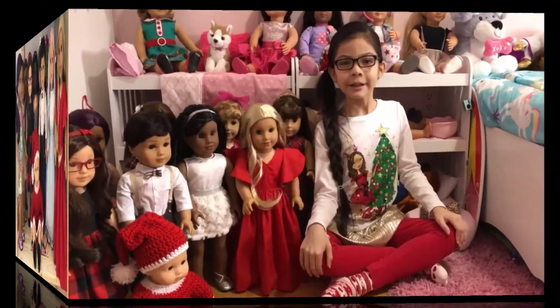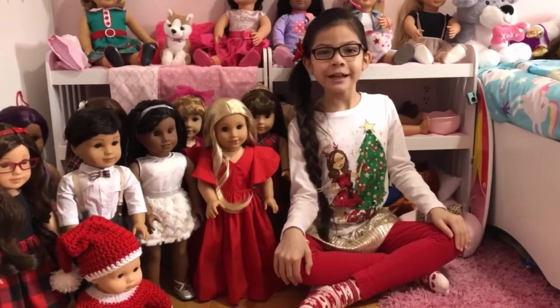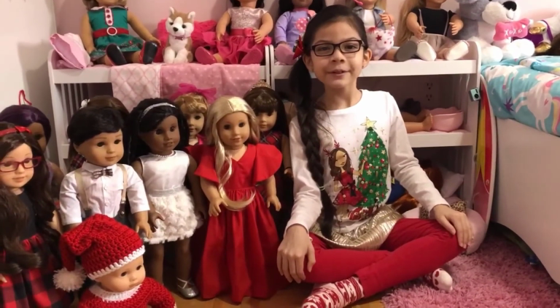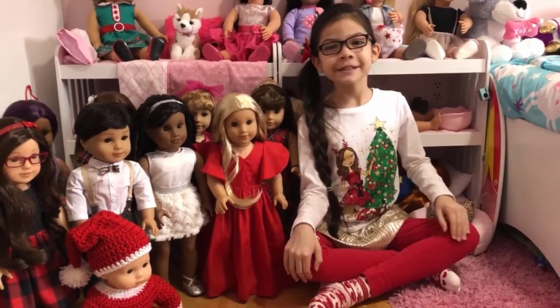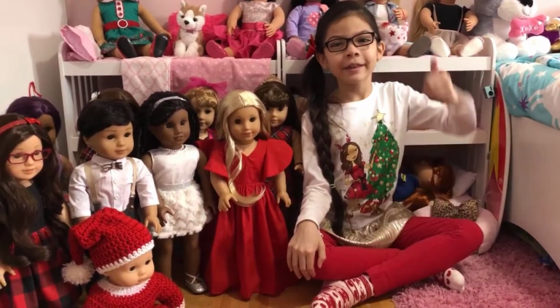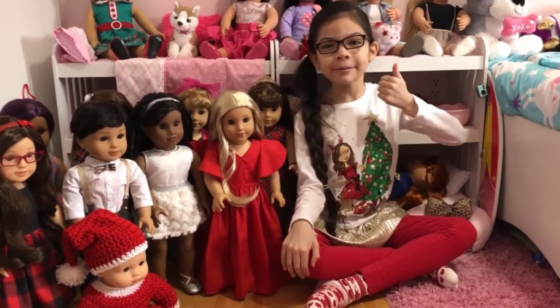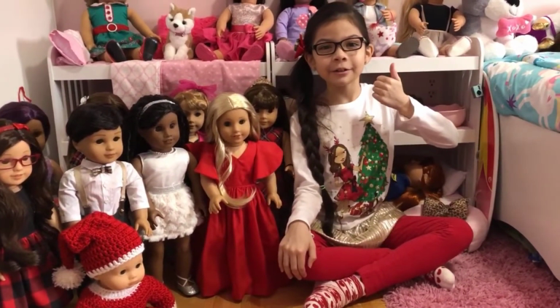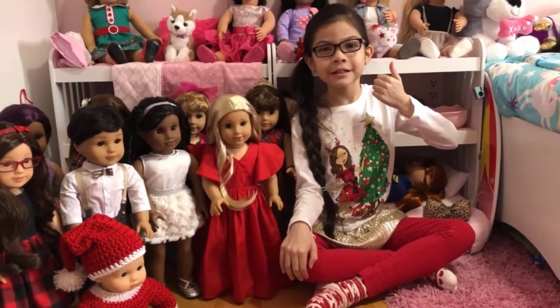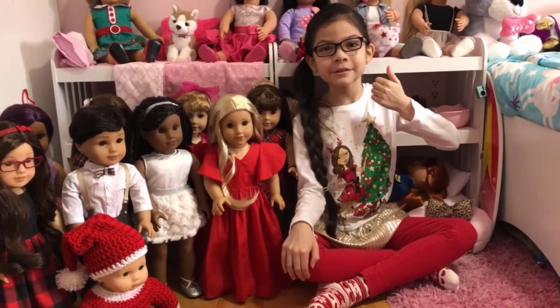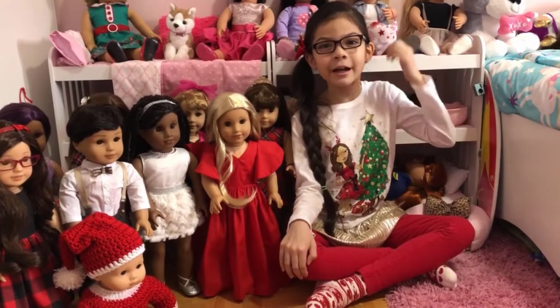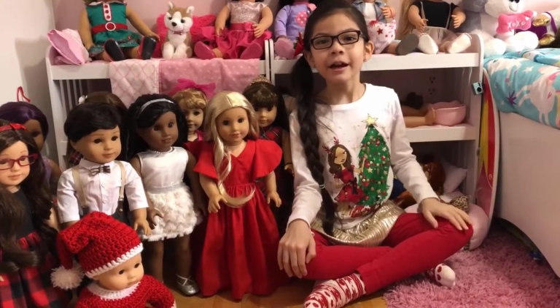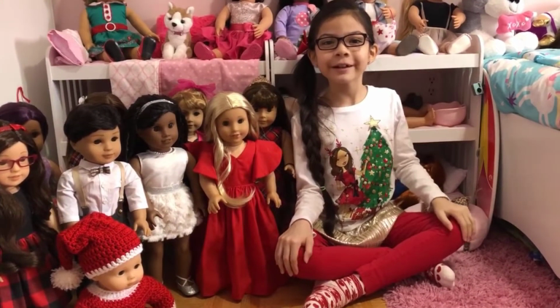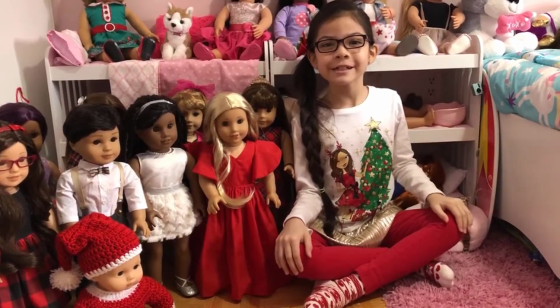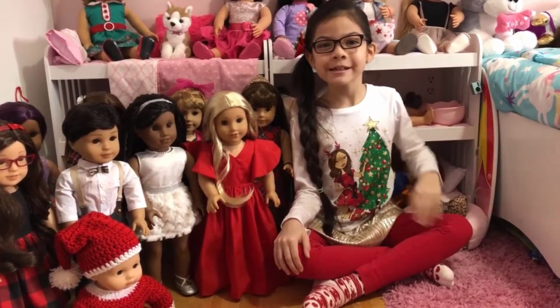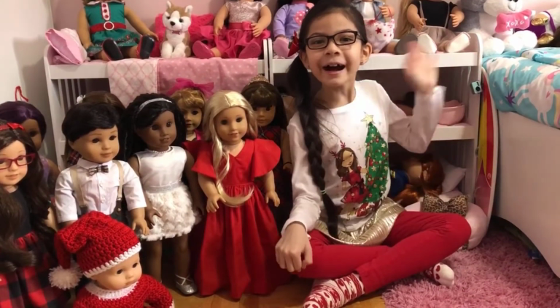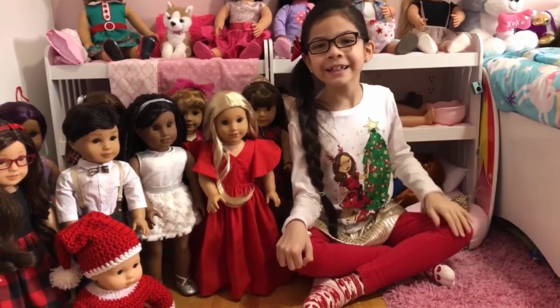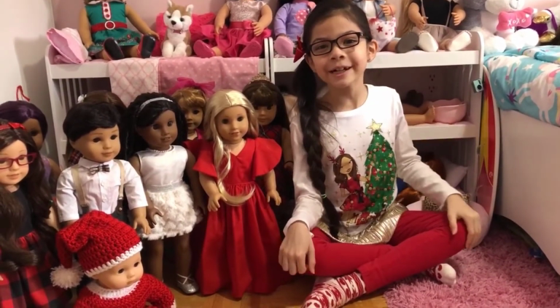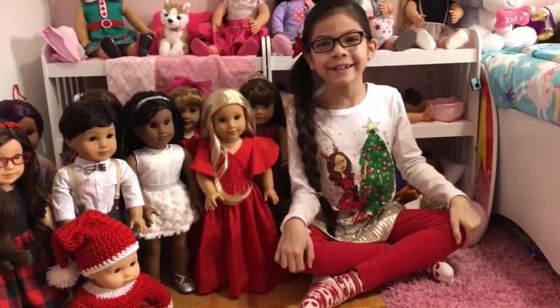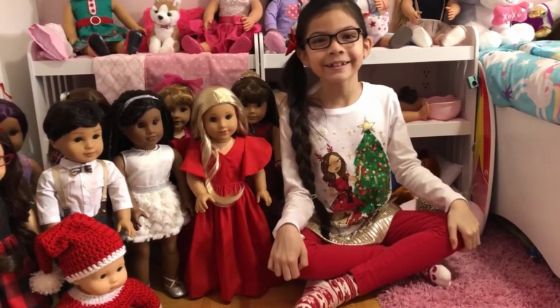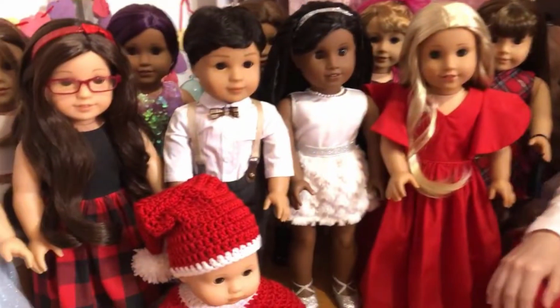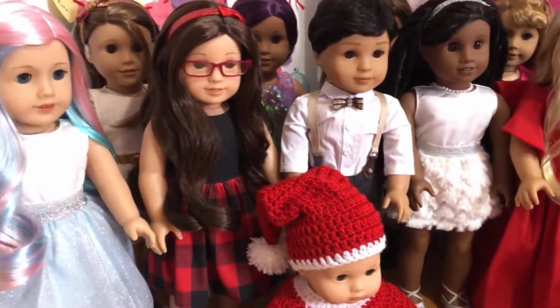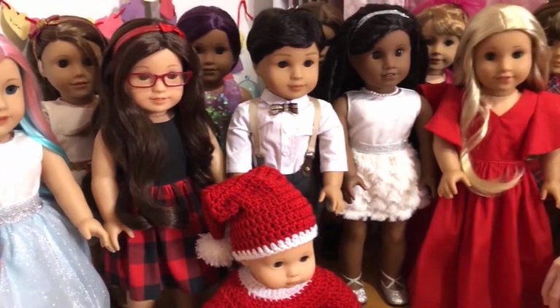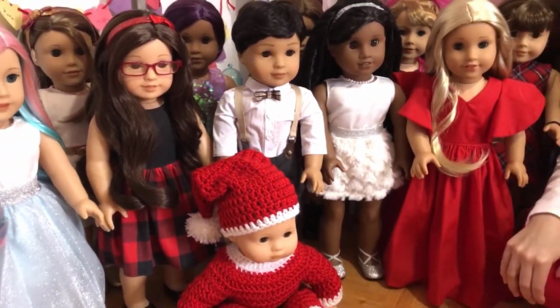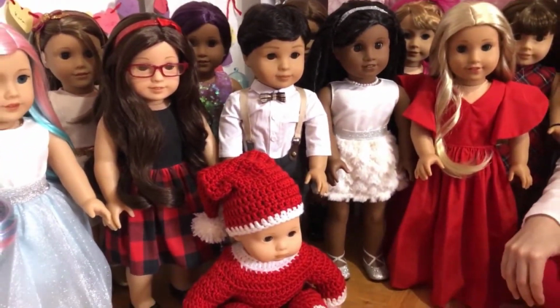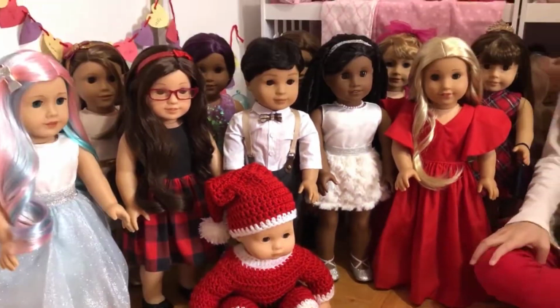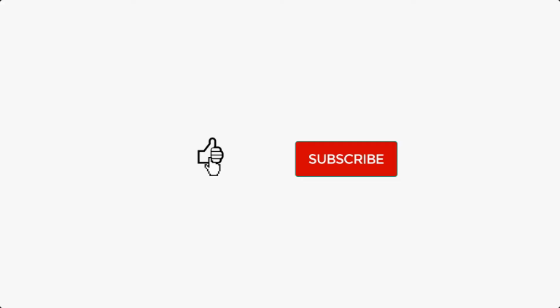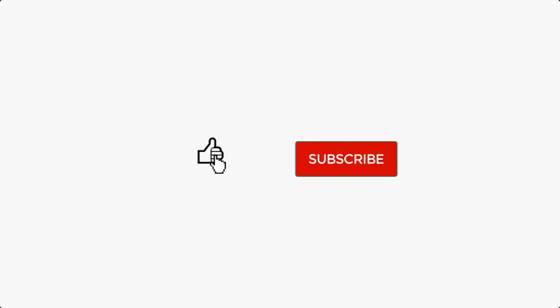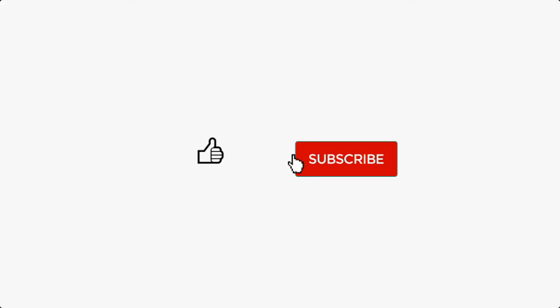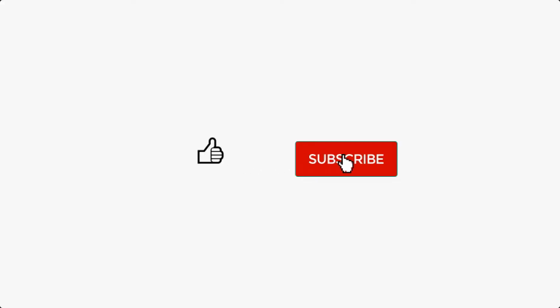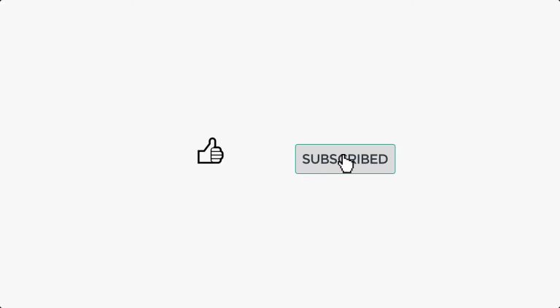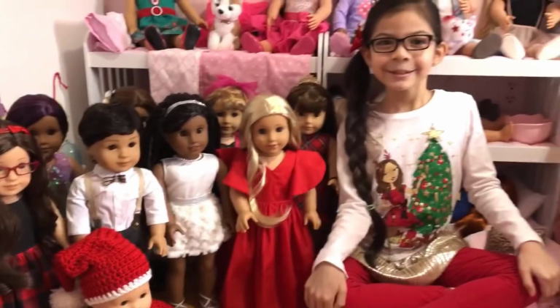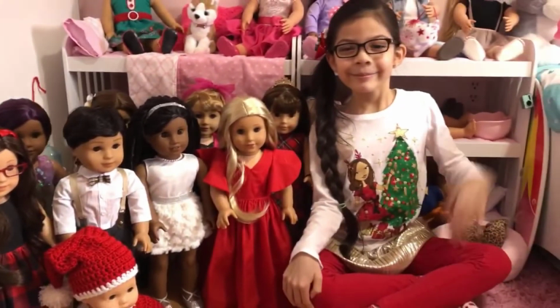If you like this video, please give it a thumbs up and don't forget to subscribe. Have a Merry Christmas! Bye bye, thanks for watching. Say bye, everyone — bye!